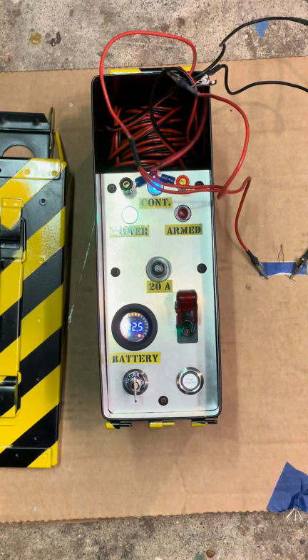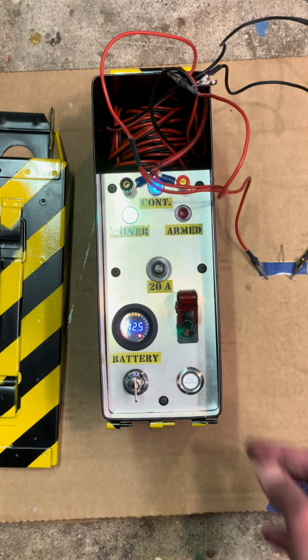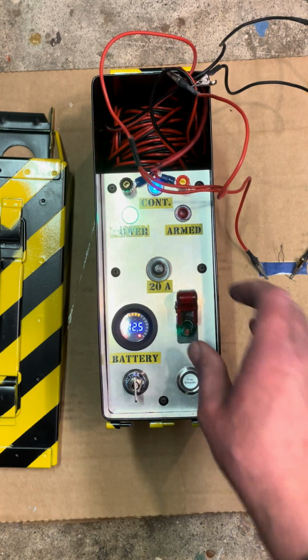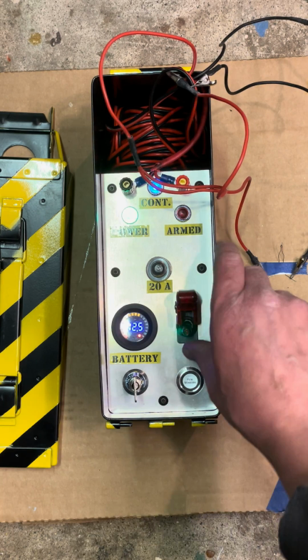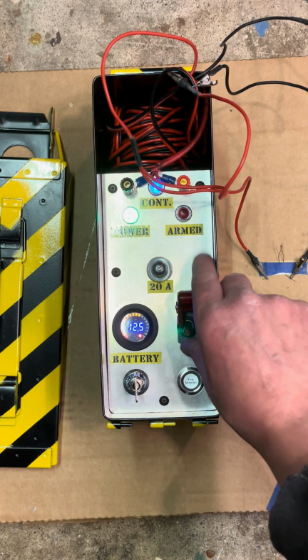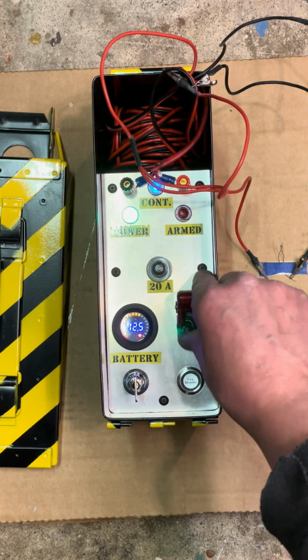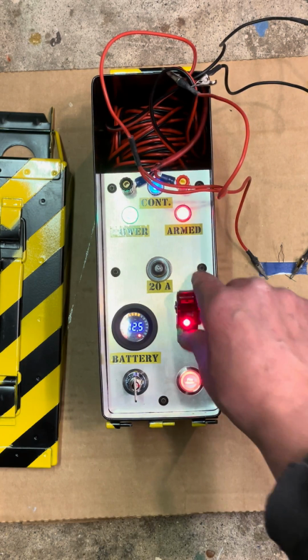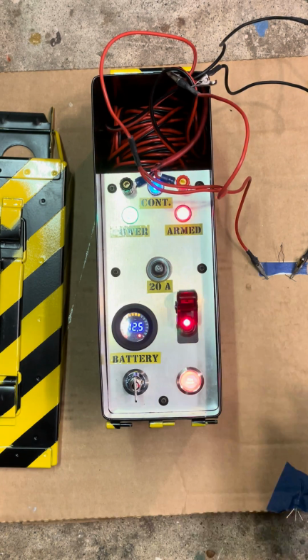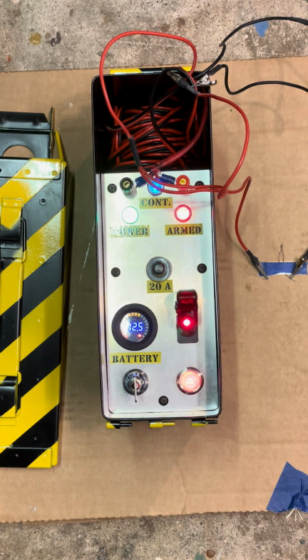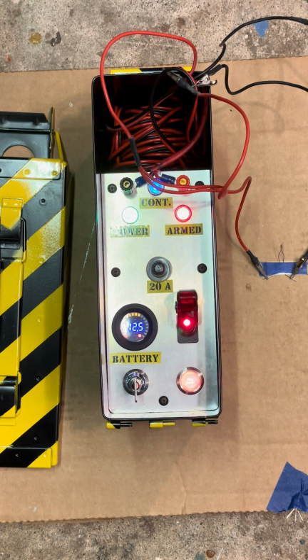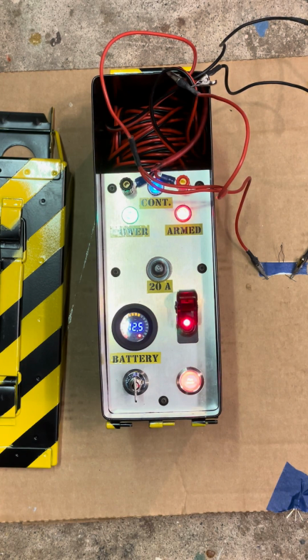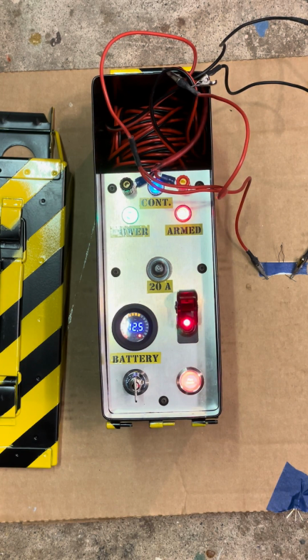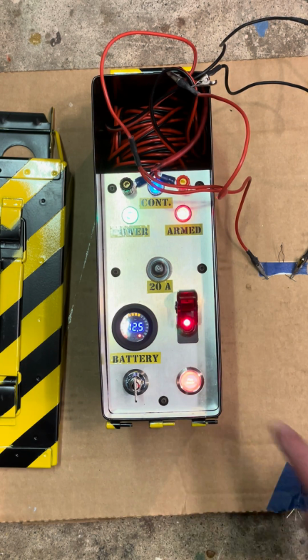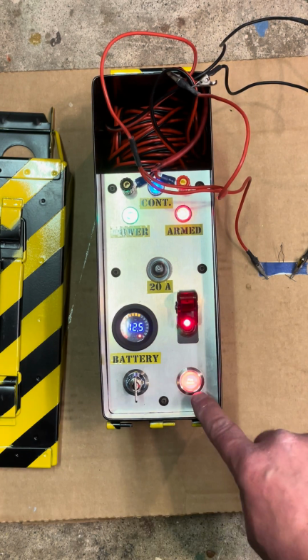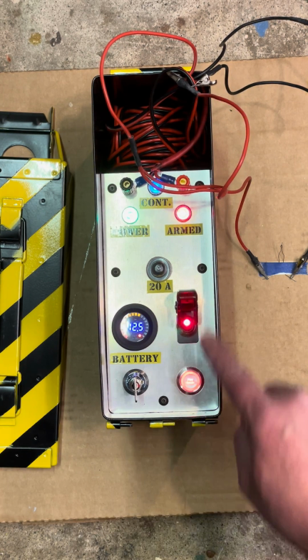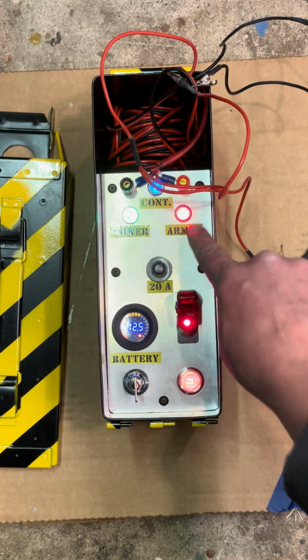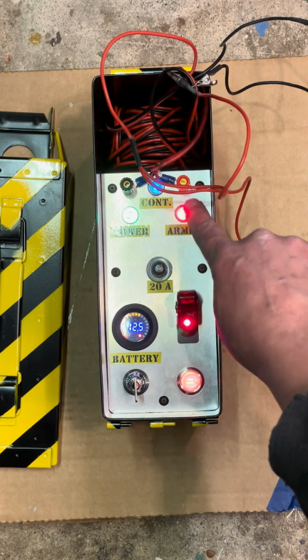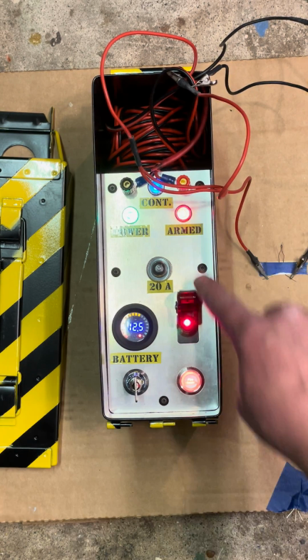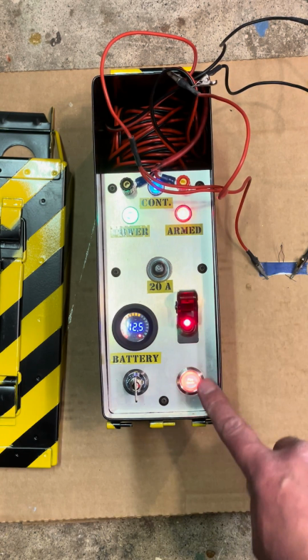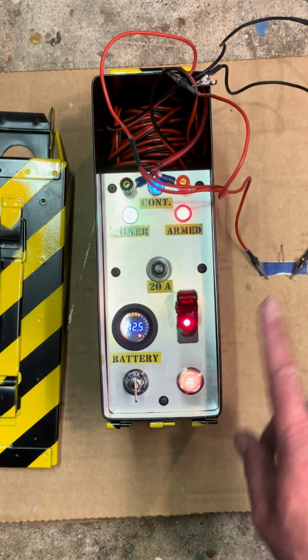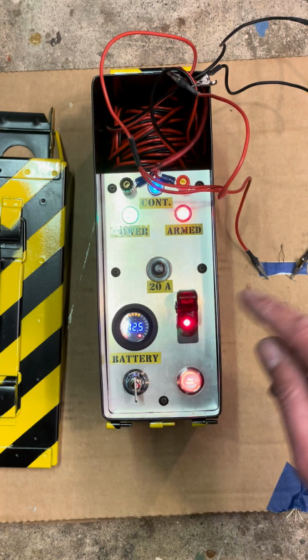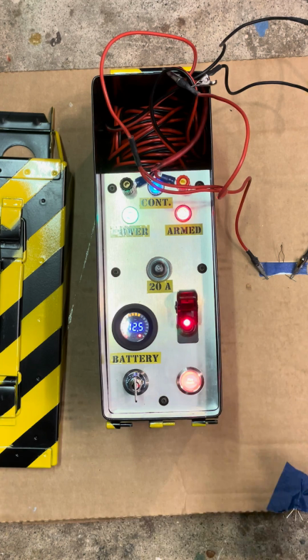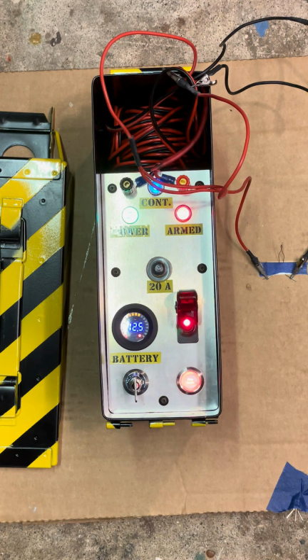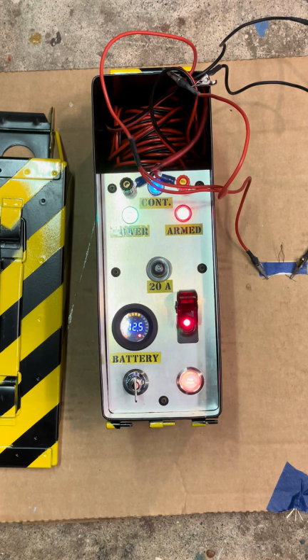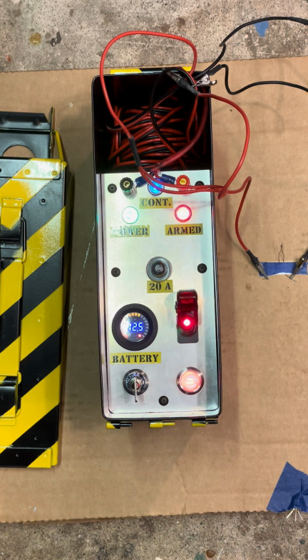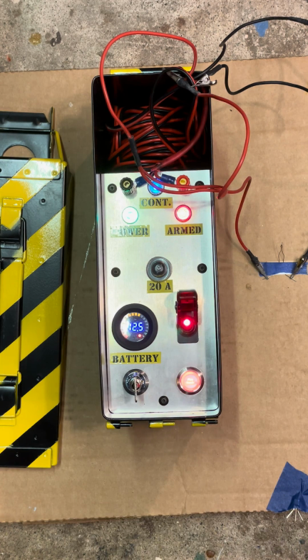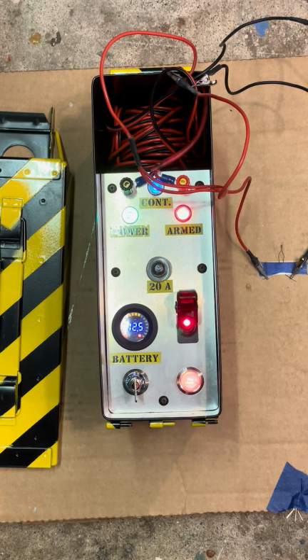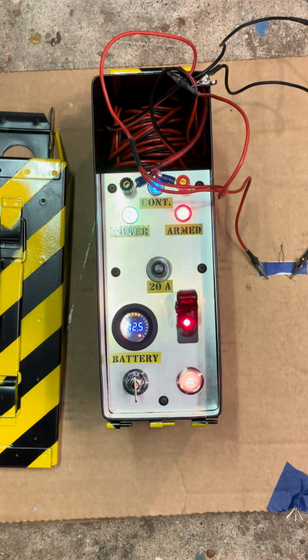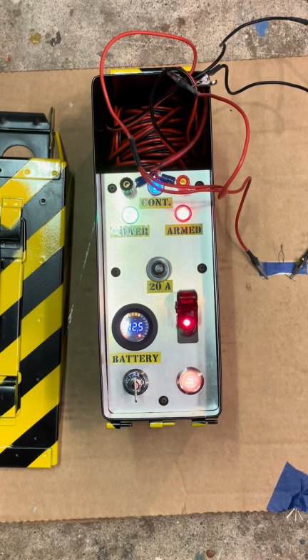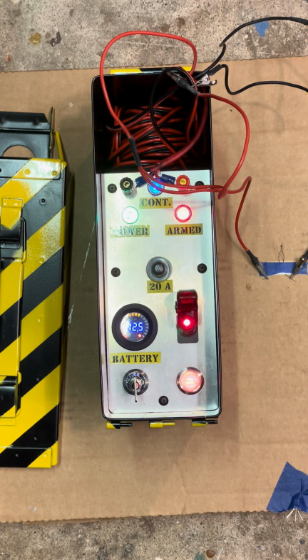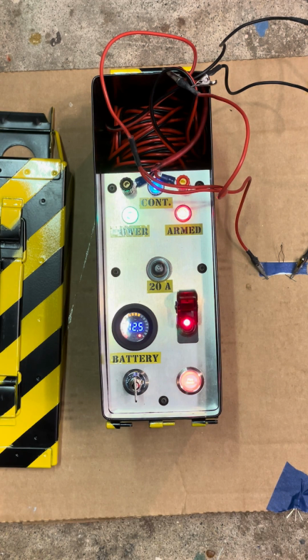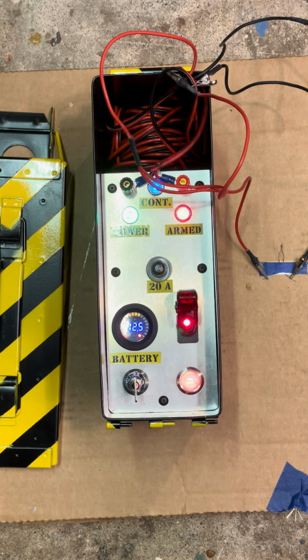We can arm the system. We've got three lights and an audible warning that the system is armed.